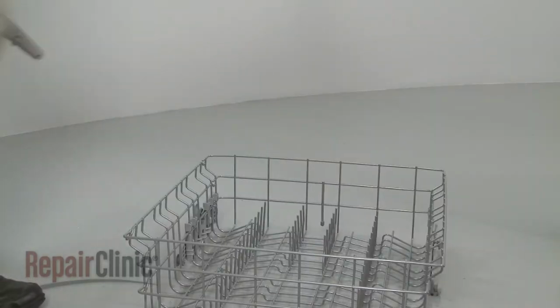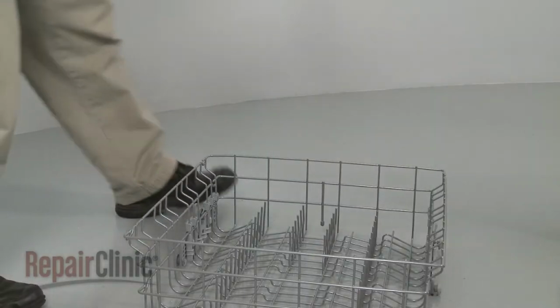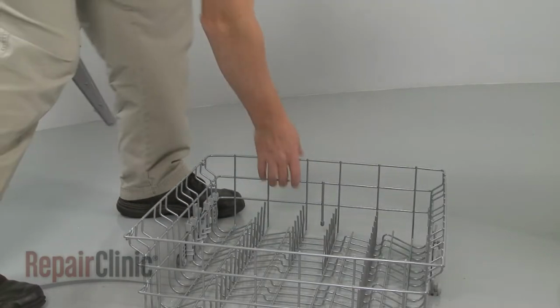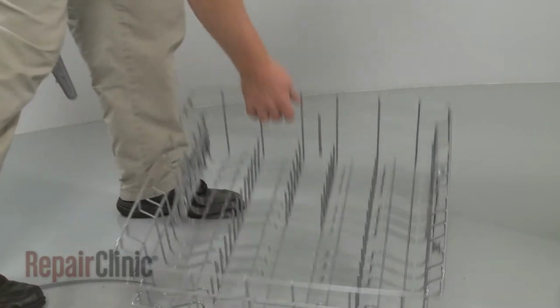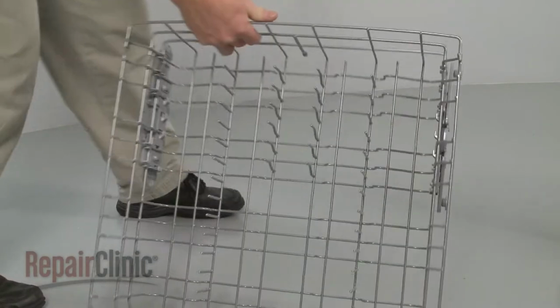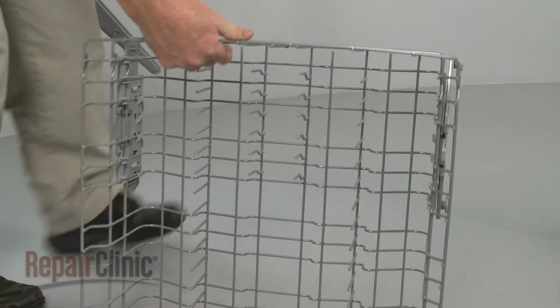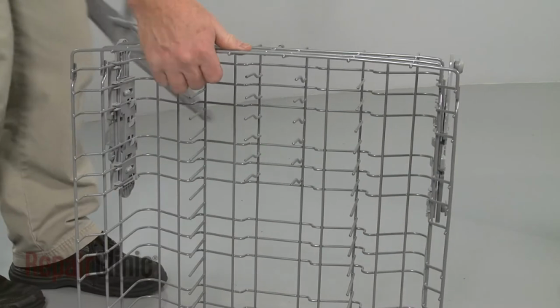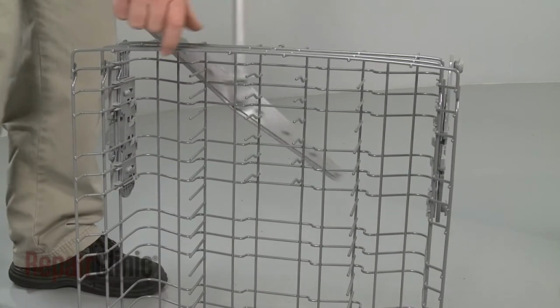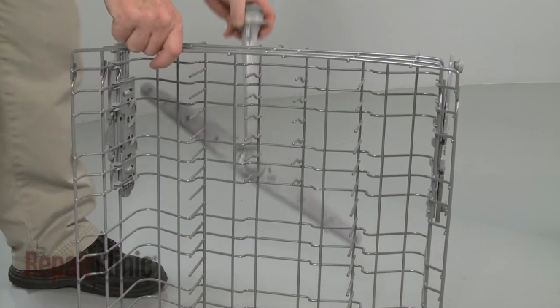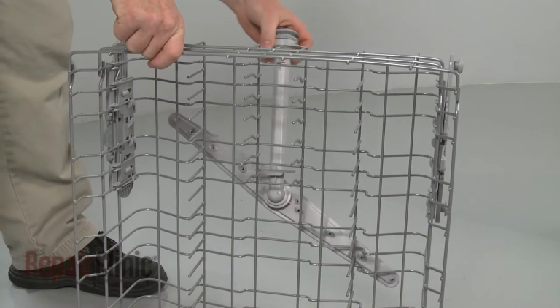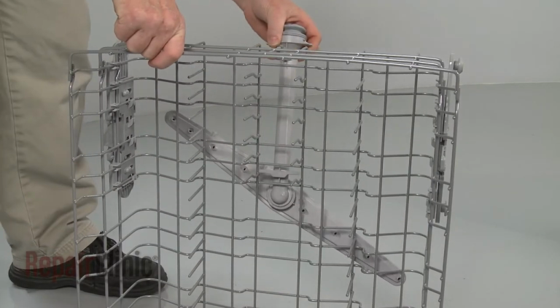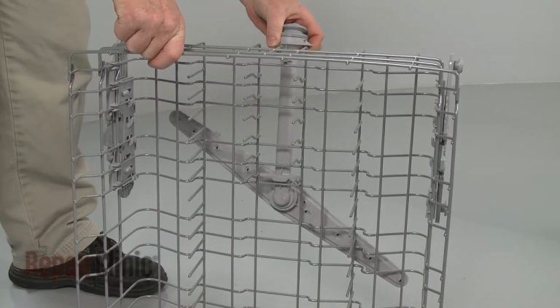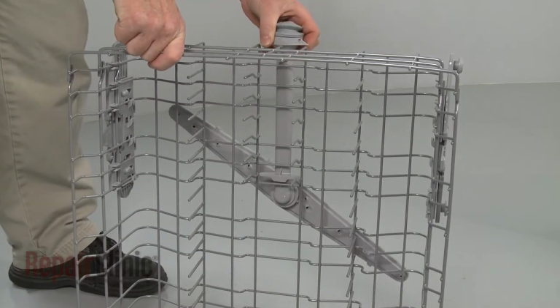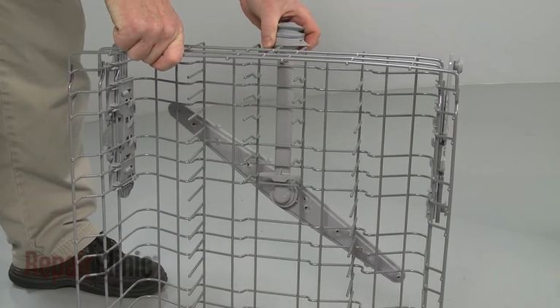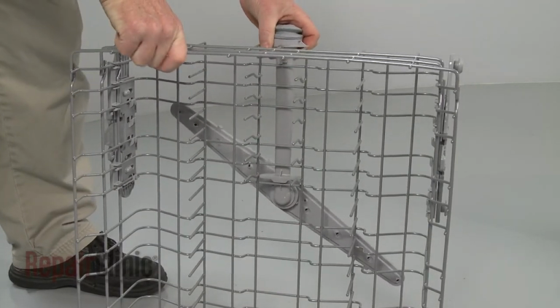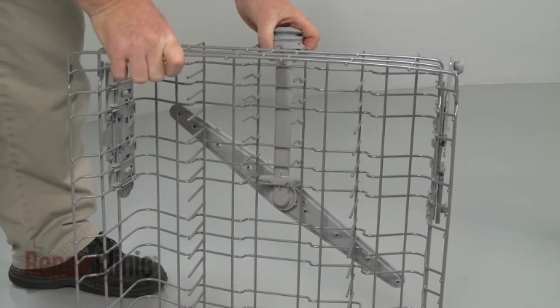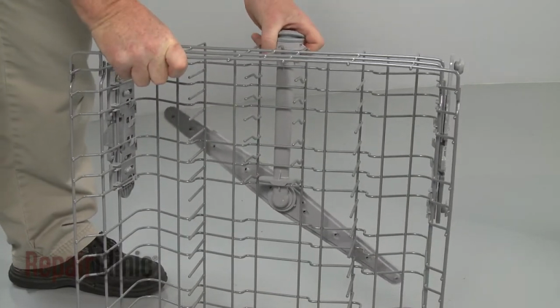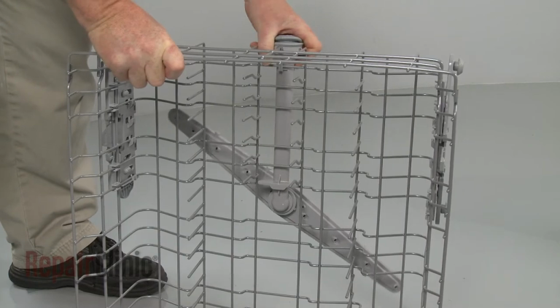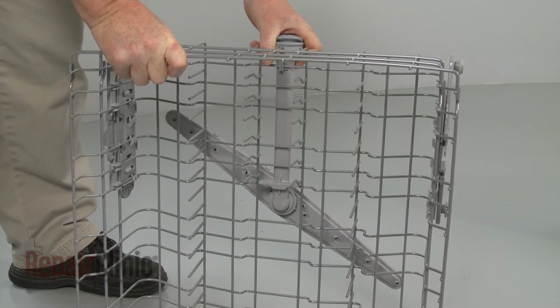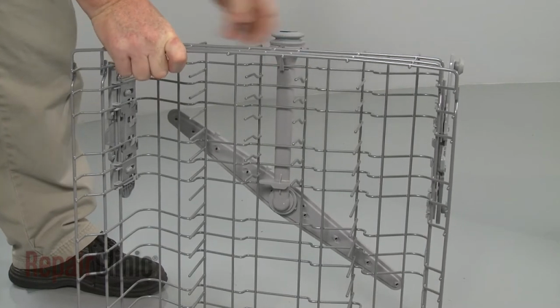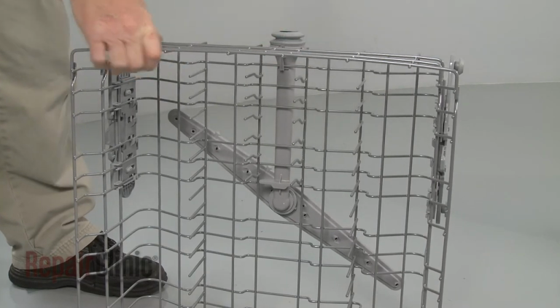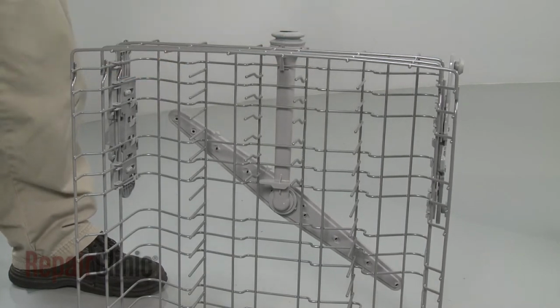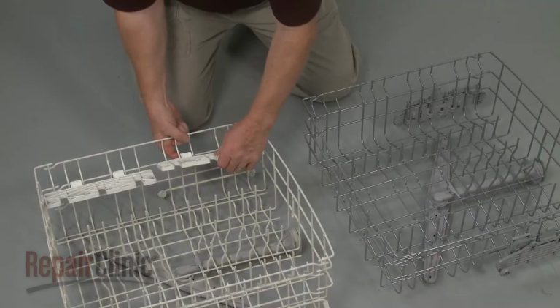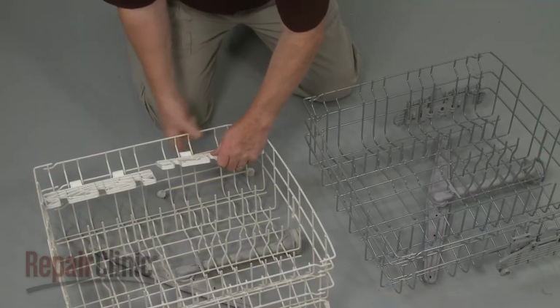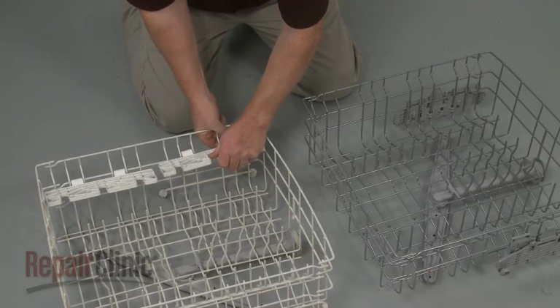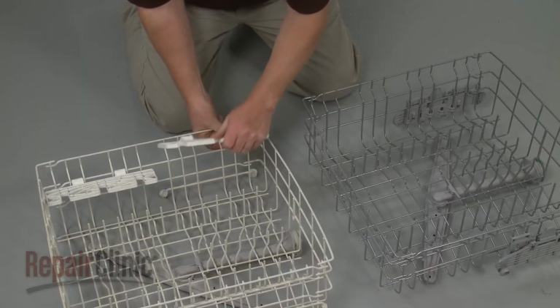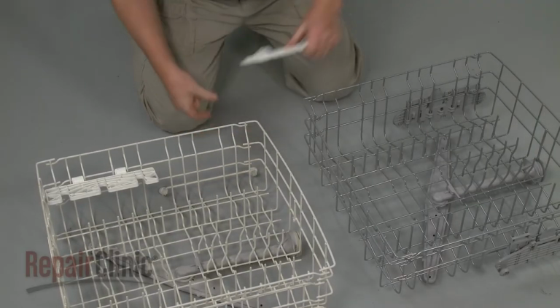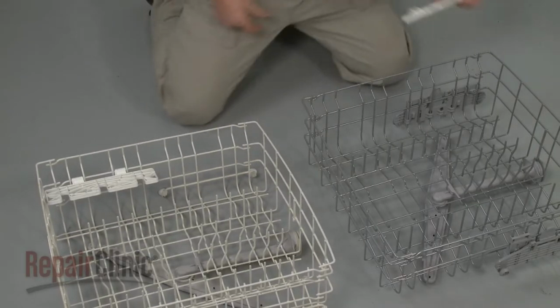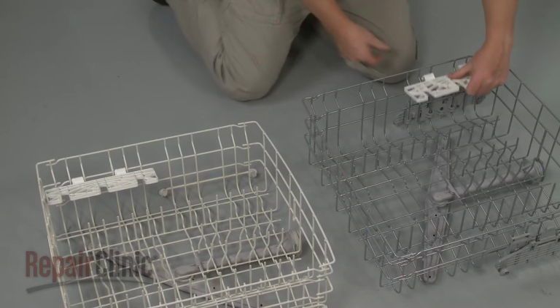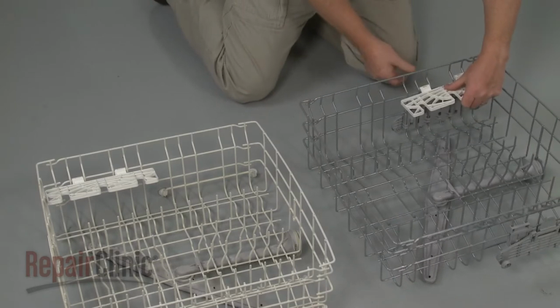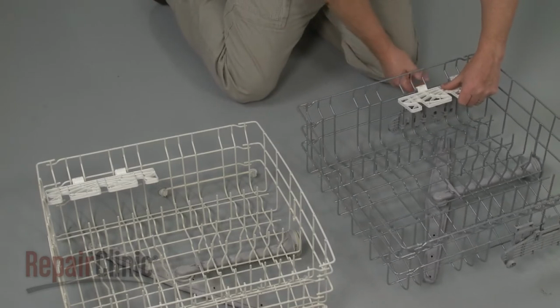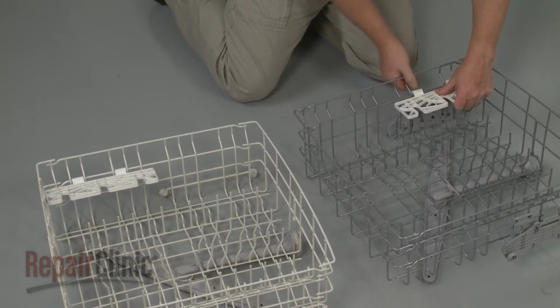Next, align the upper wash arm support on the bottom of the rack and snap it into place. If desired, you can transfer the cup holders from the old model rack to the new one.